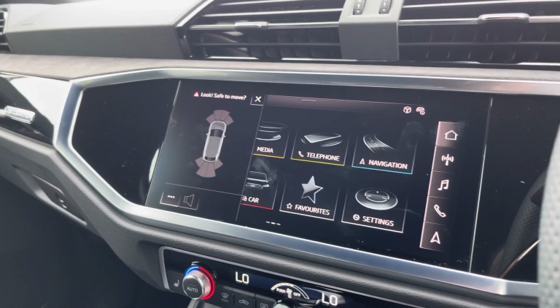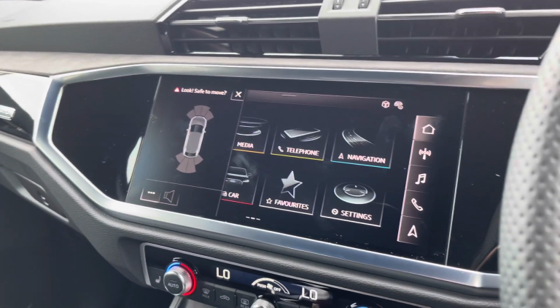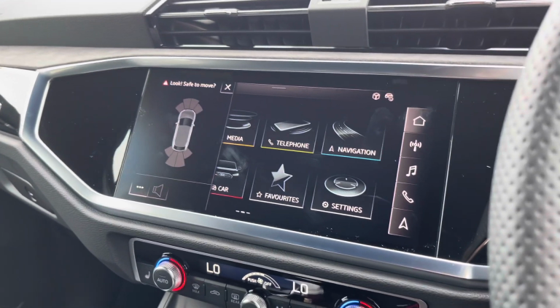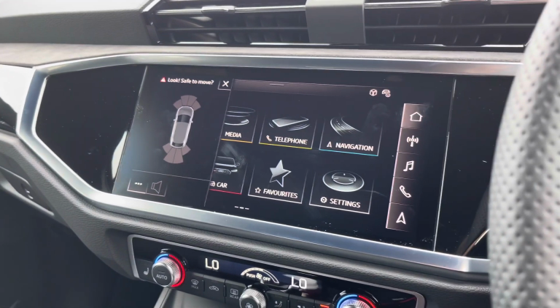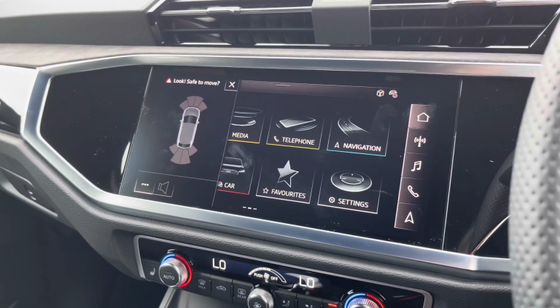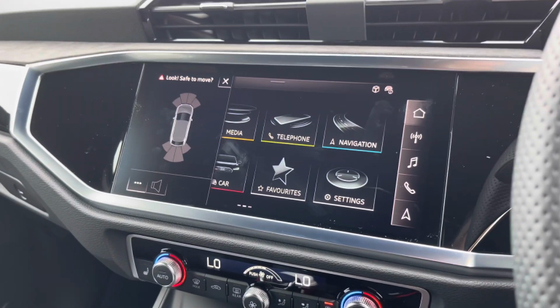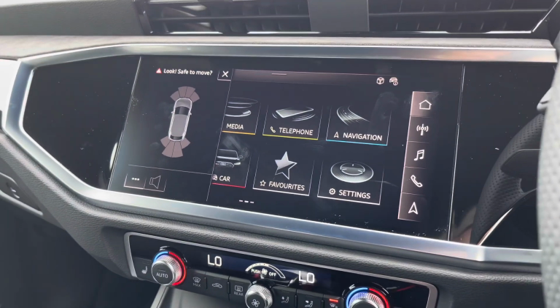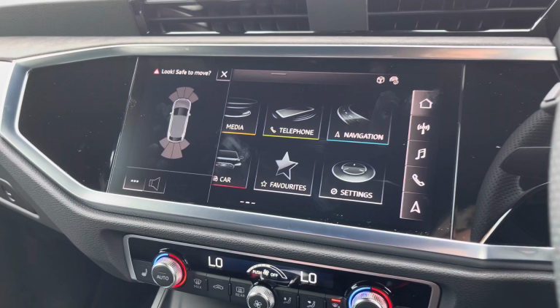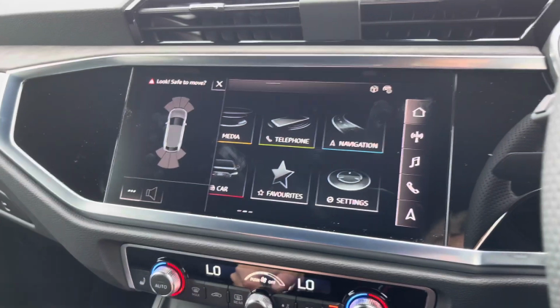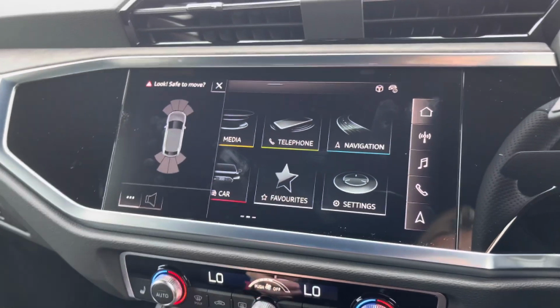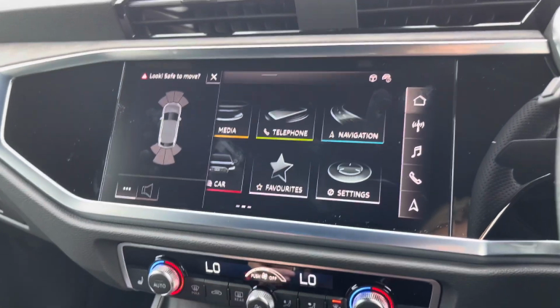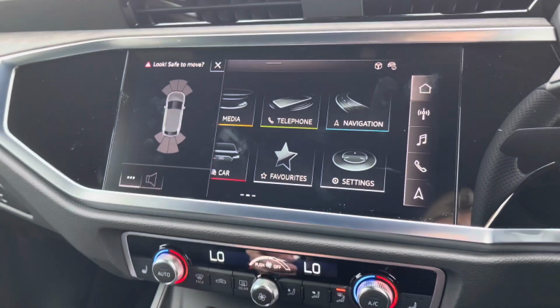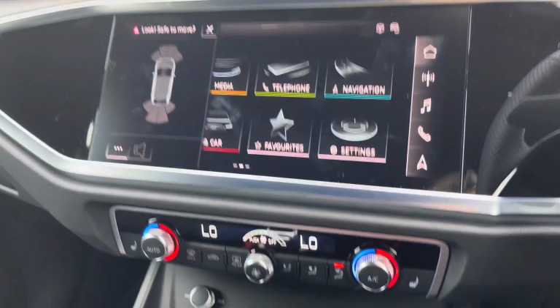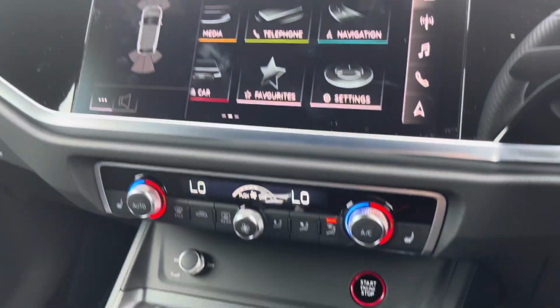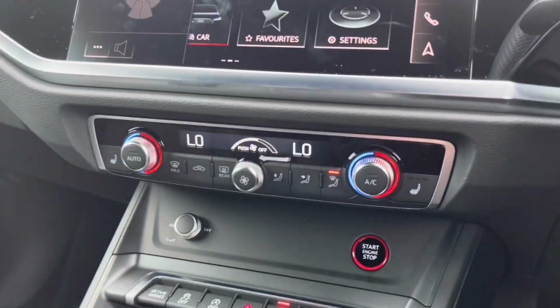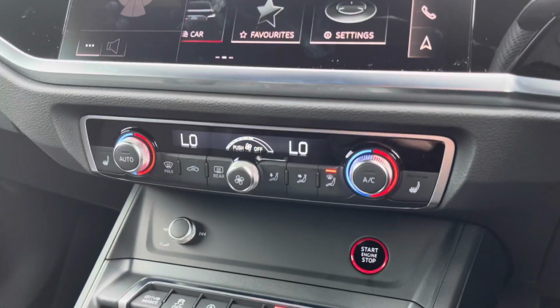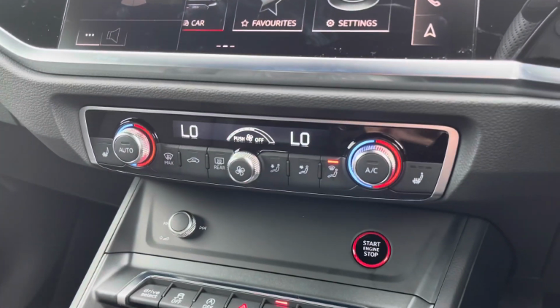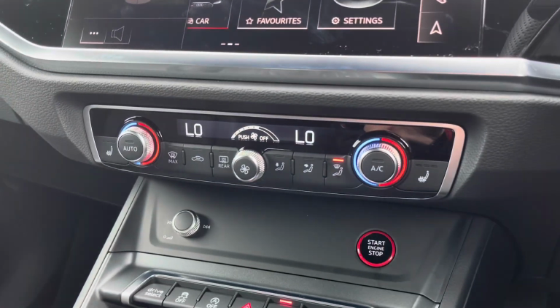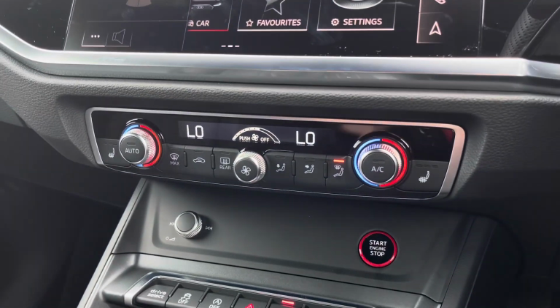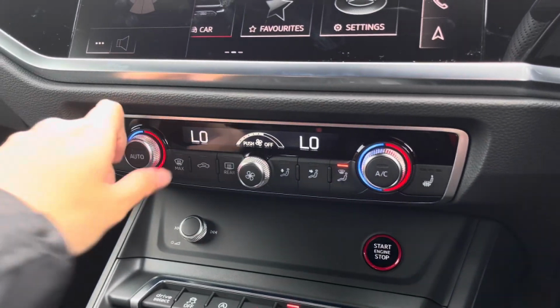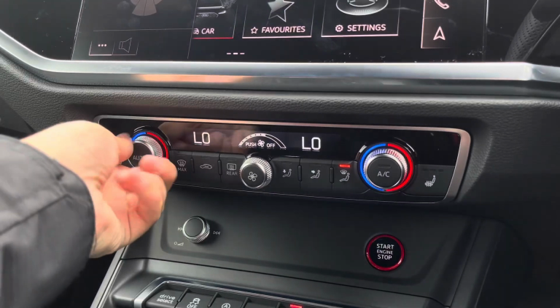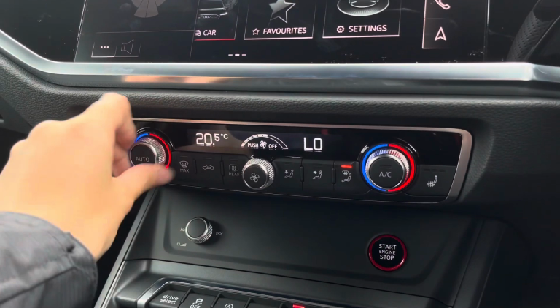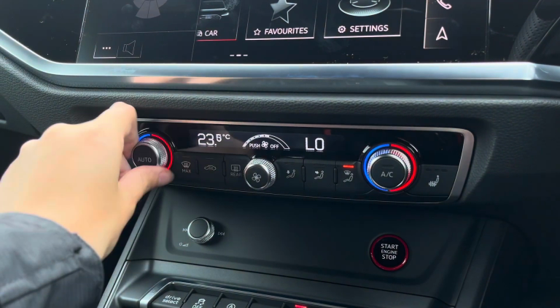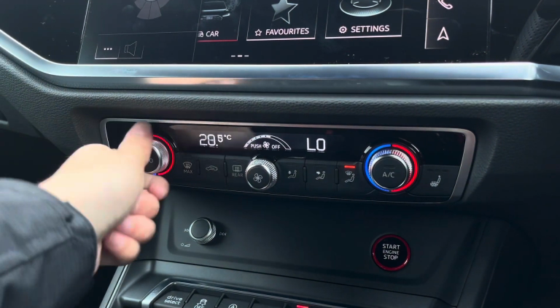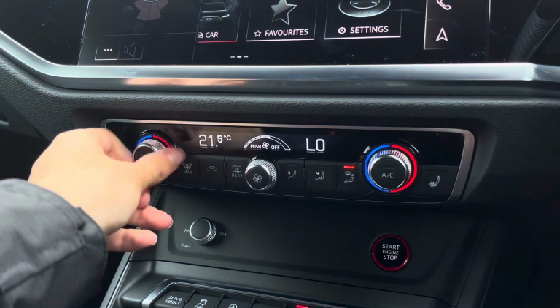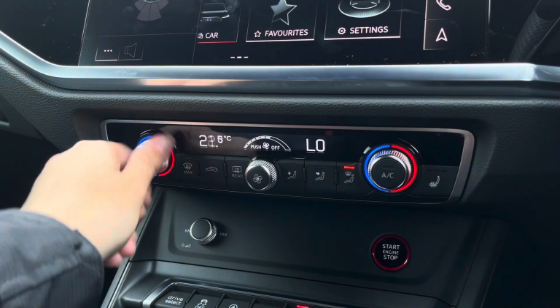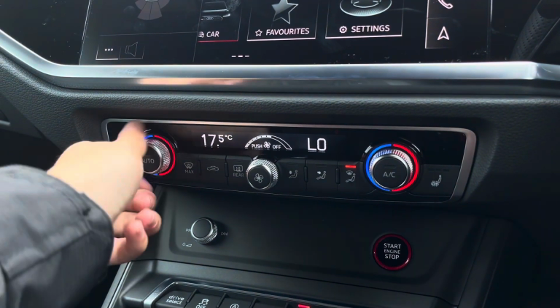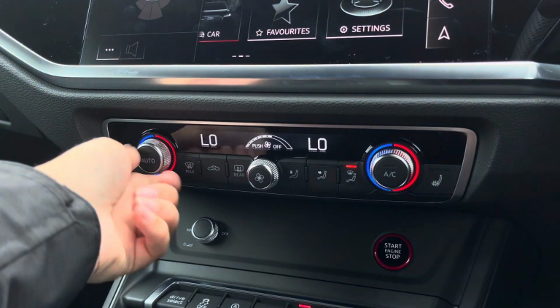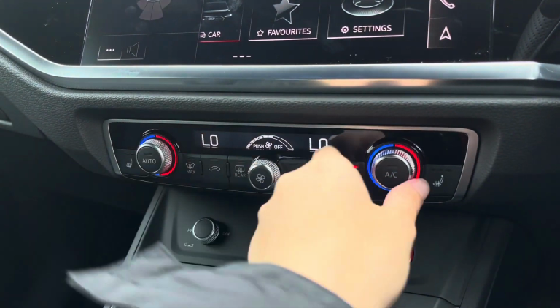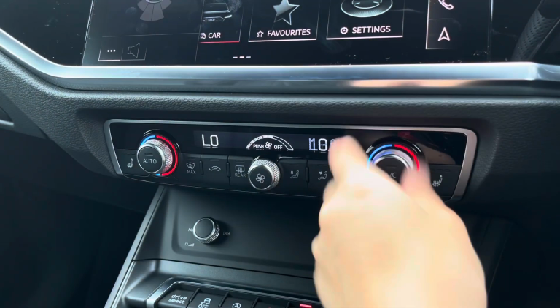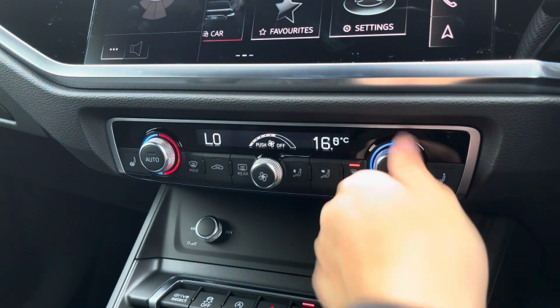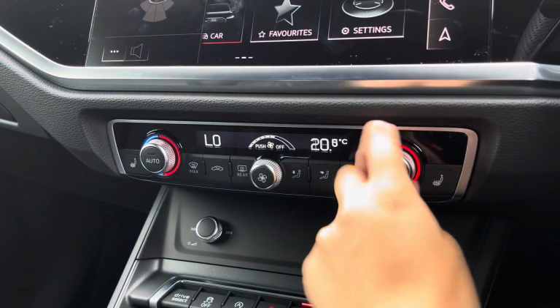Front and rear parking sensors are also fitted, which will alert you of any objects in front or behind you. Onto the dual climate control unit — this allows you to separately adjust the temperatures for the front passenger as well as the driver.